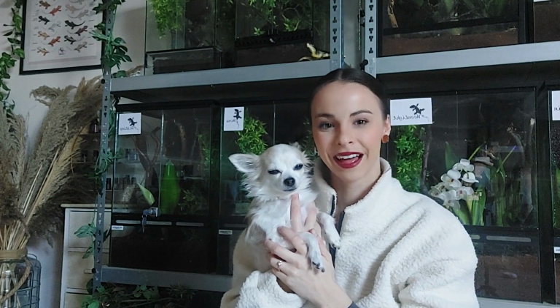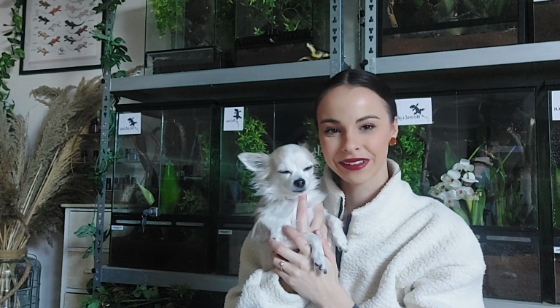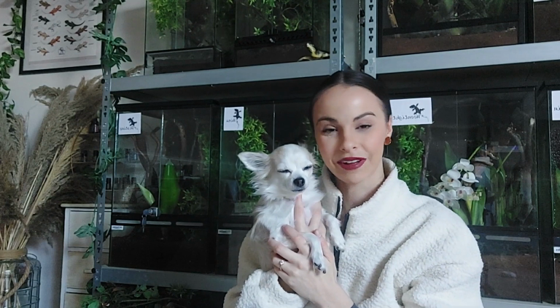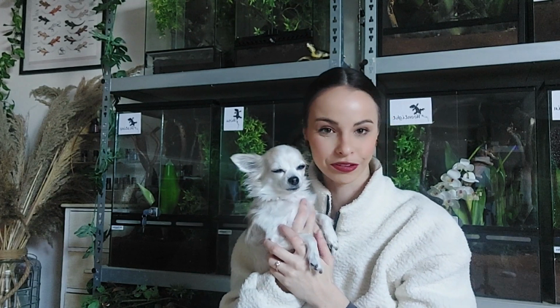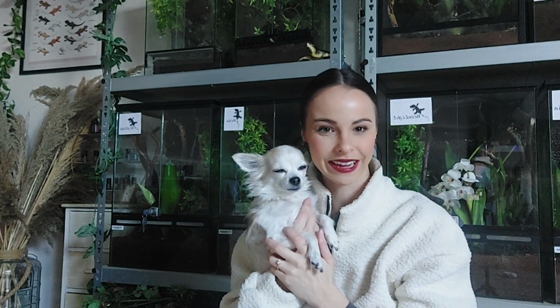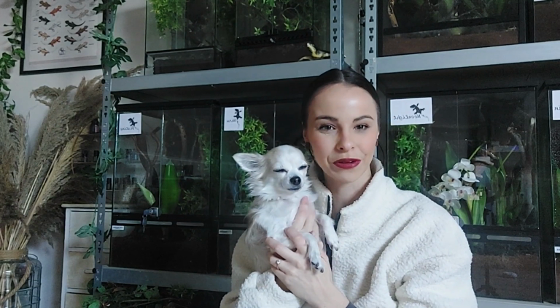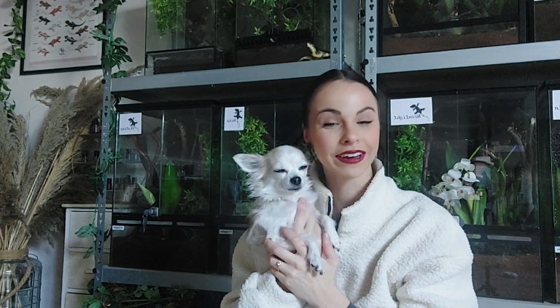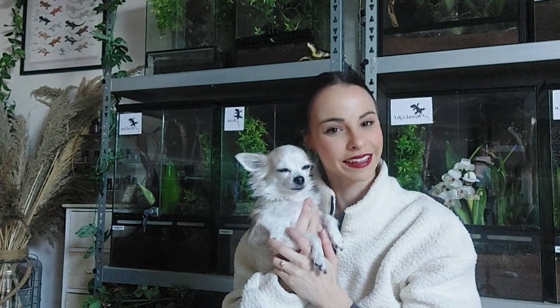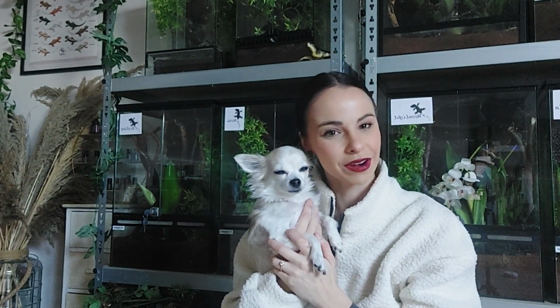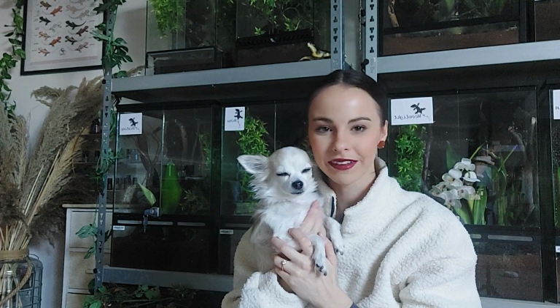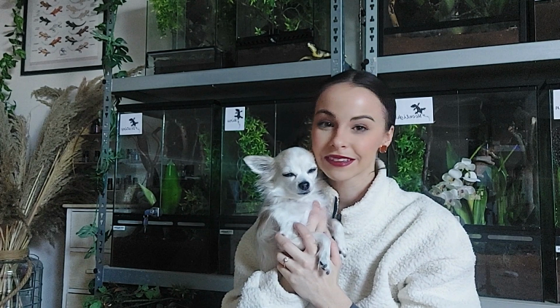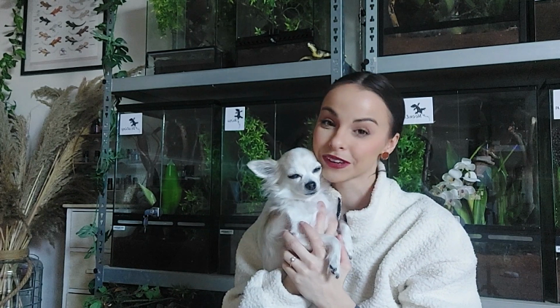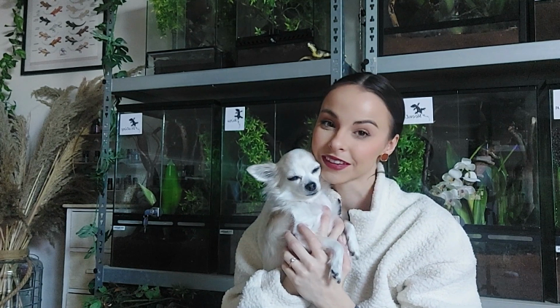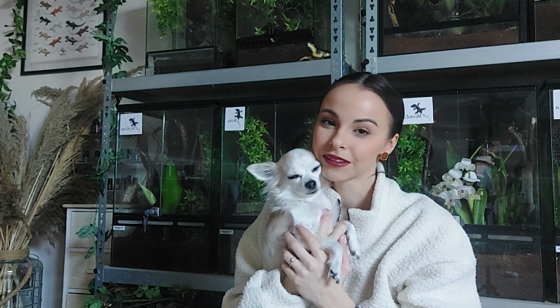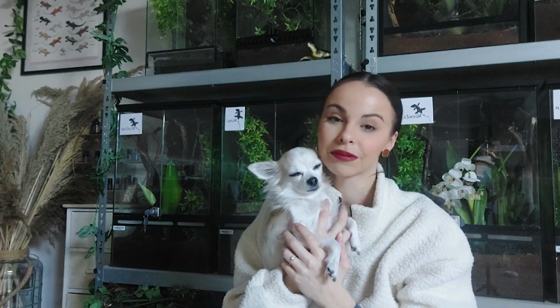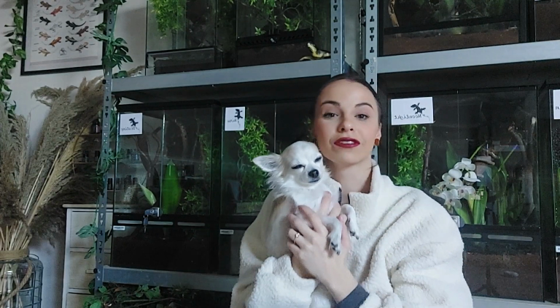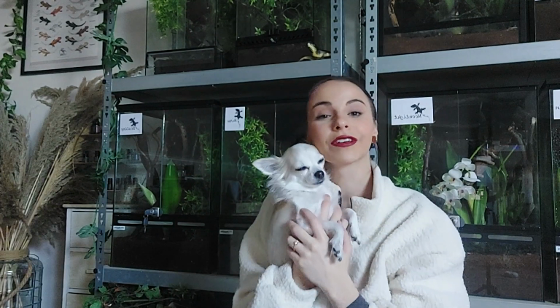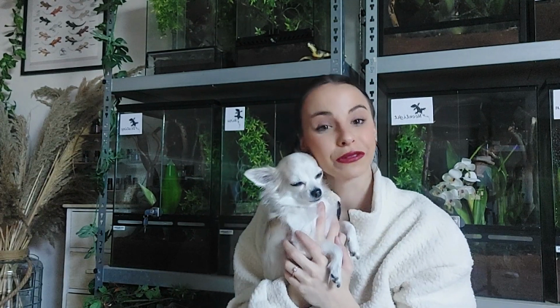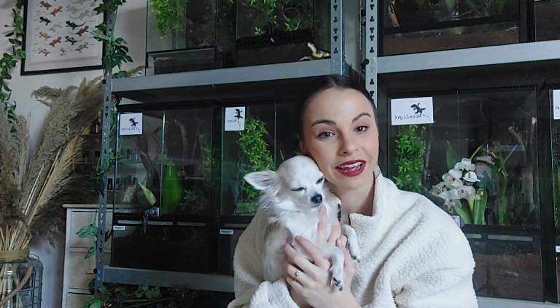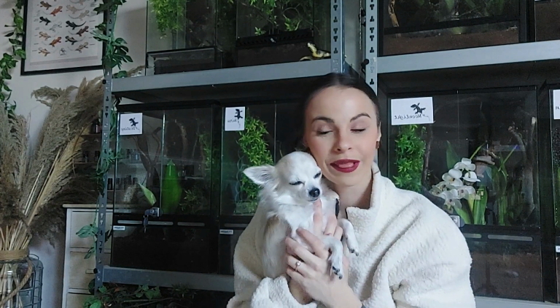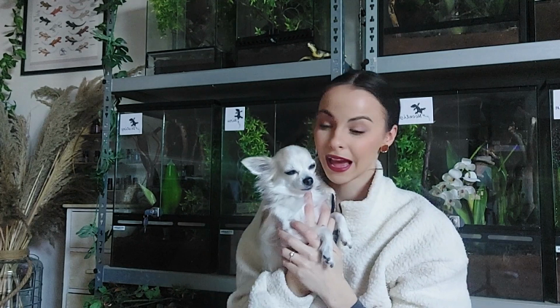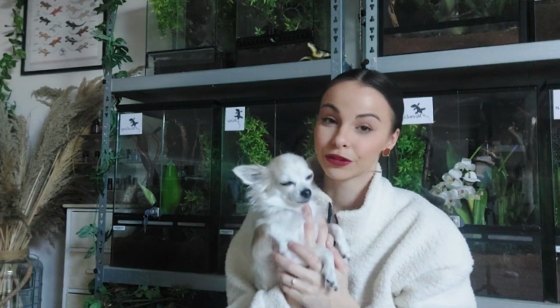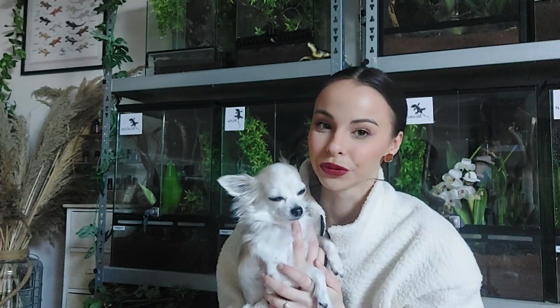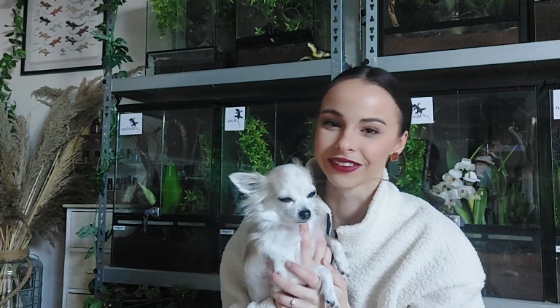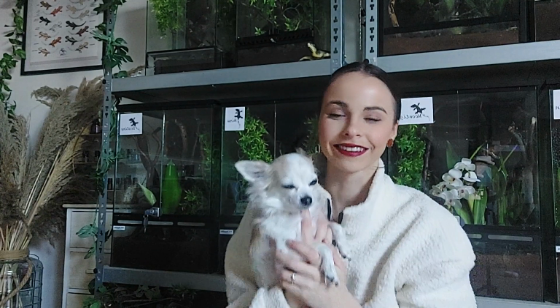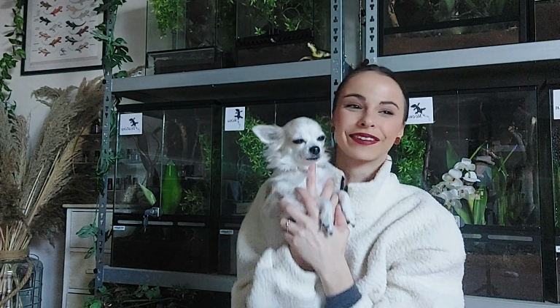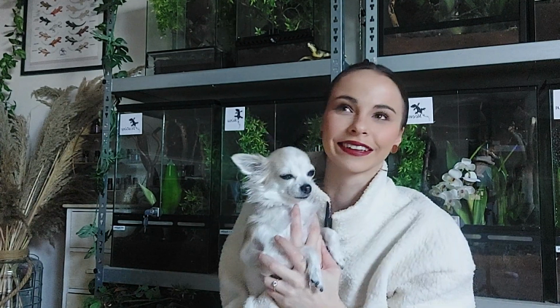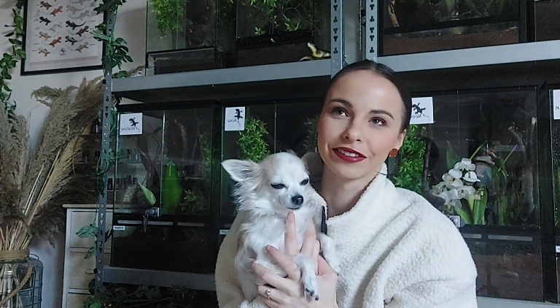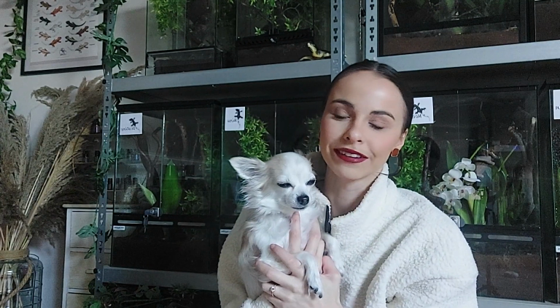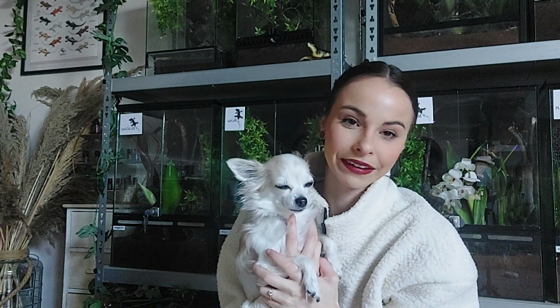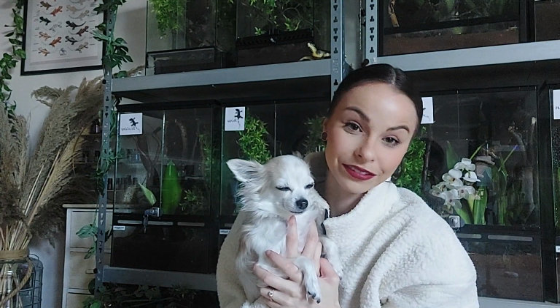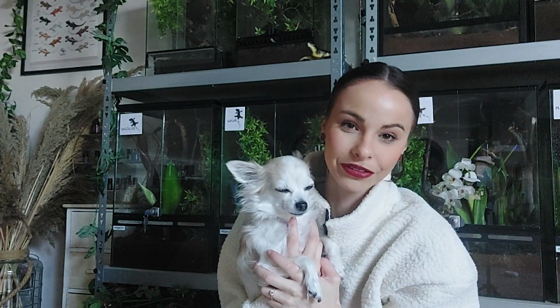Hello everyone, welcome to Char's Animal Corner. First and foremost, my best wishes for 2023. I wish you very much luck for this year and good health. Although it sounds basic, it really is important.